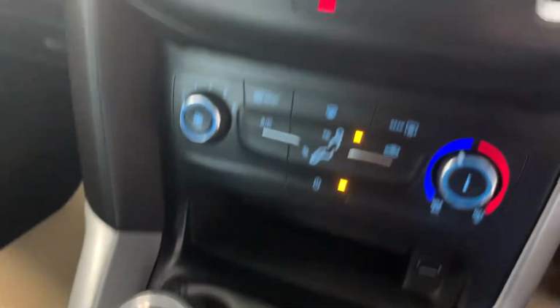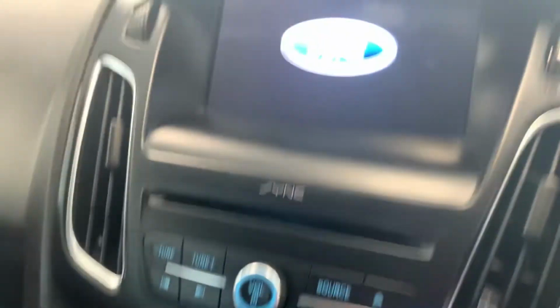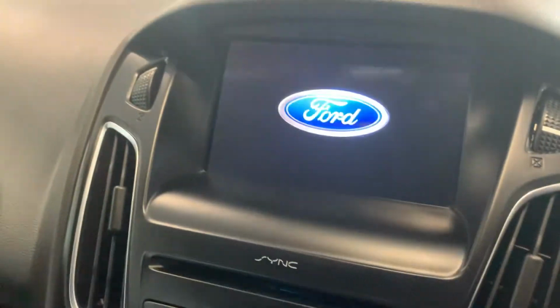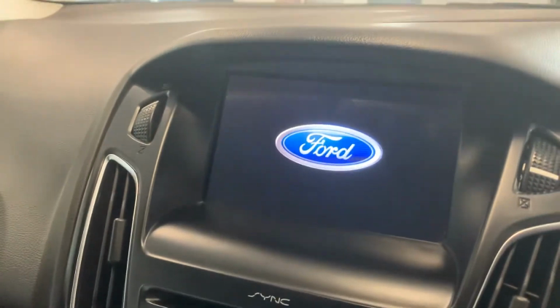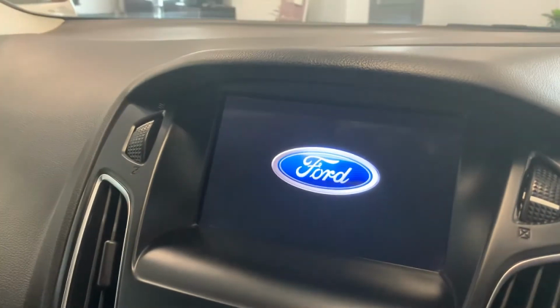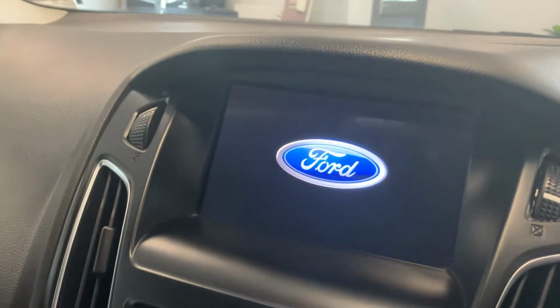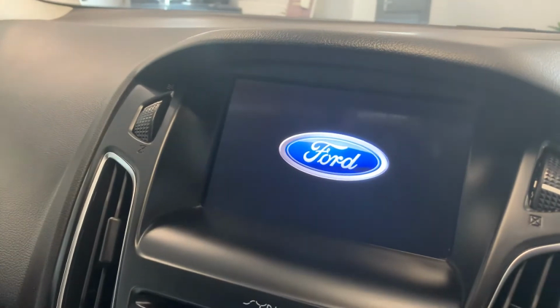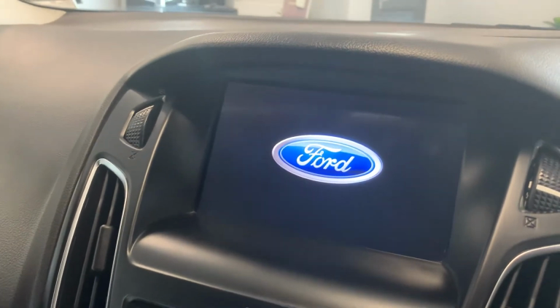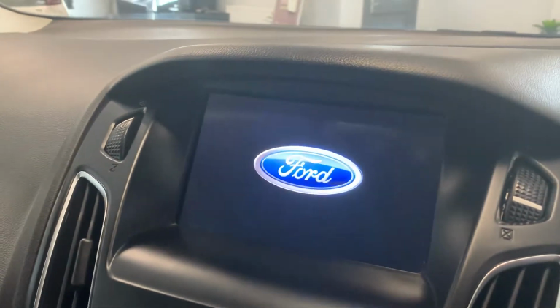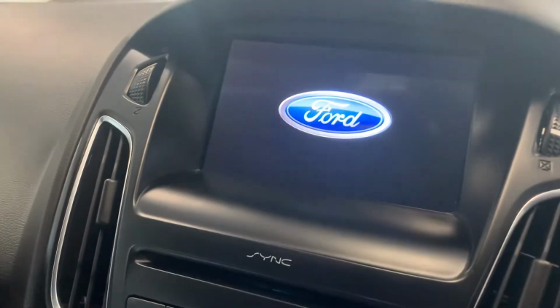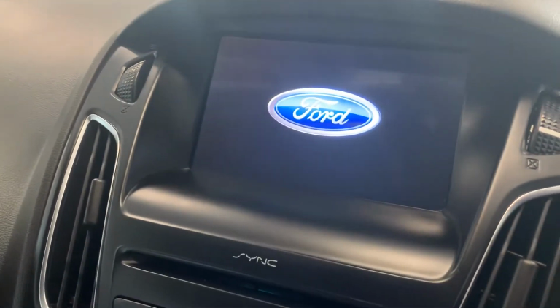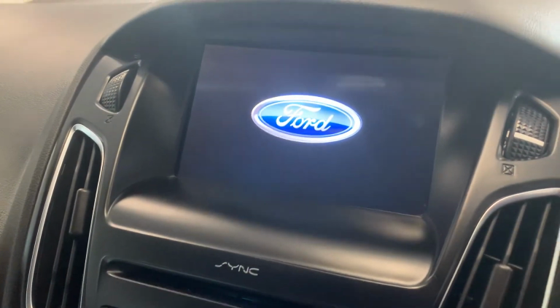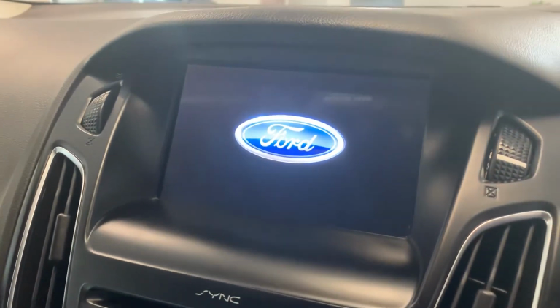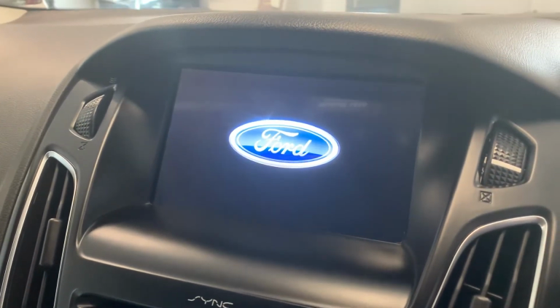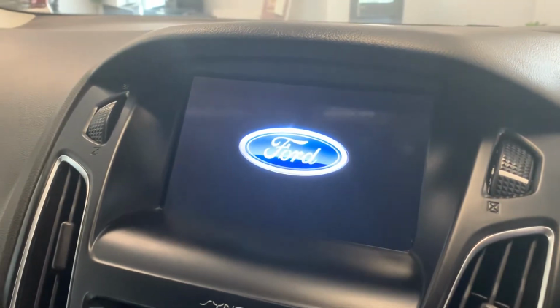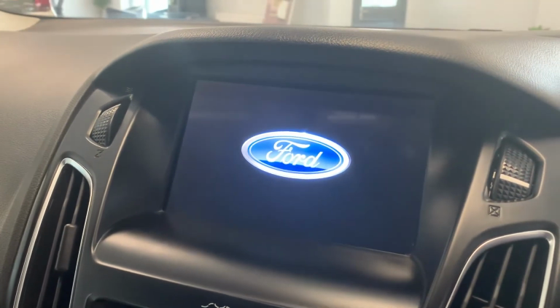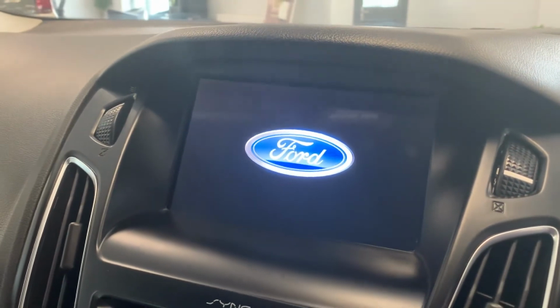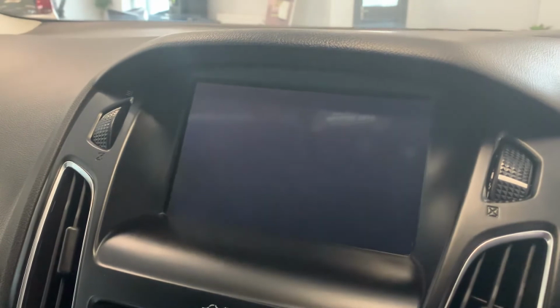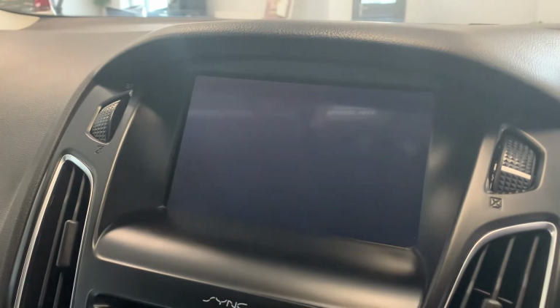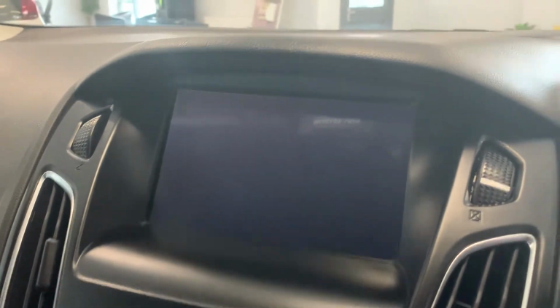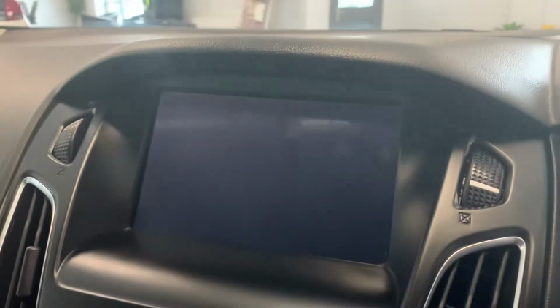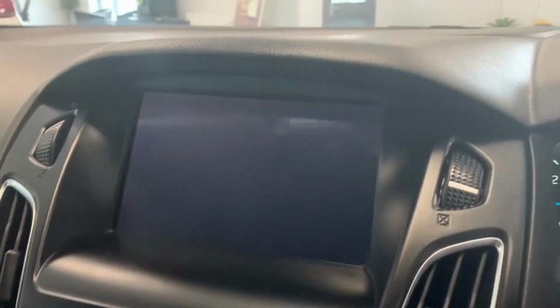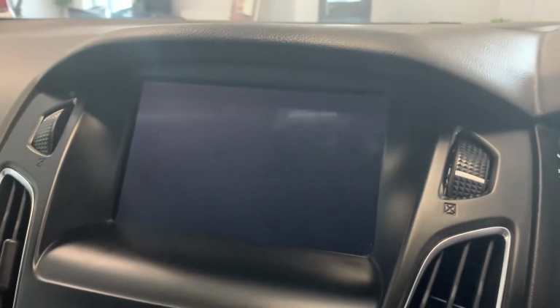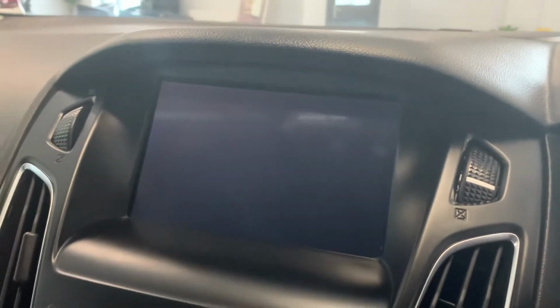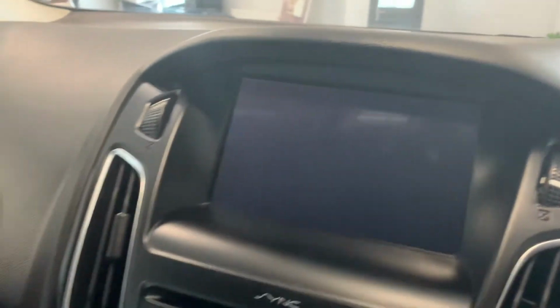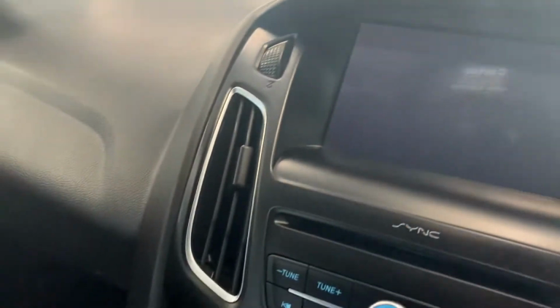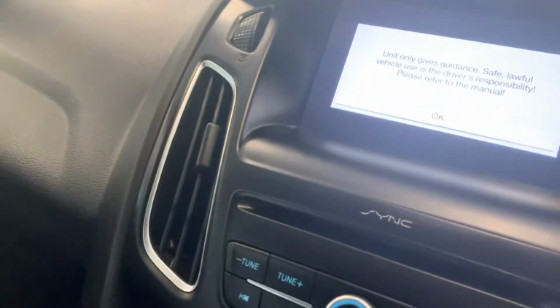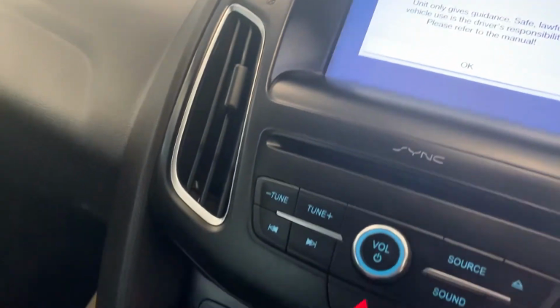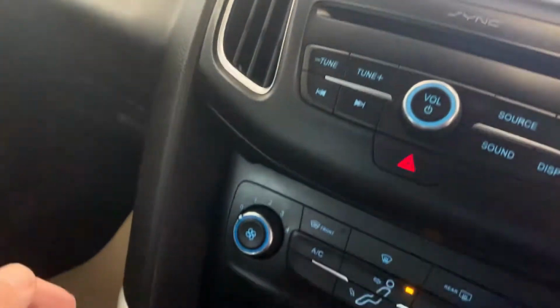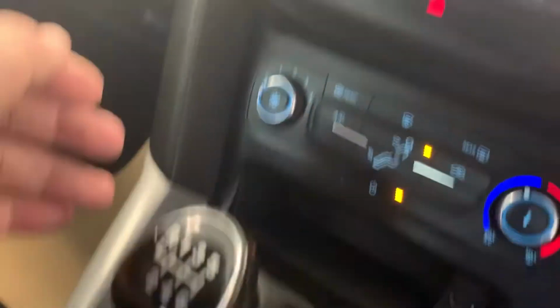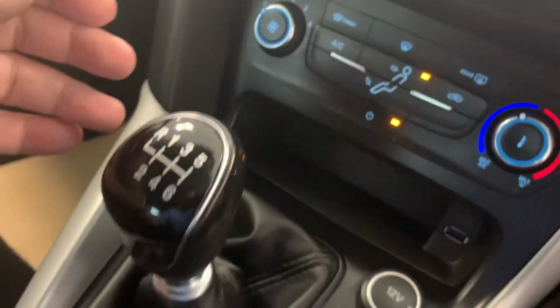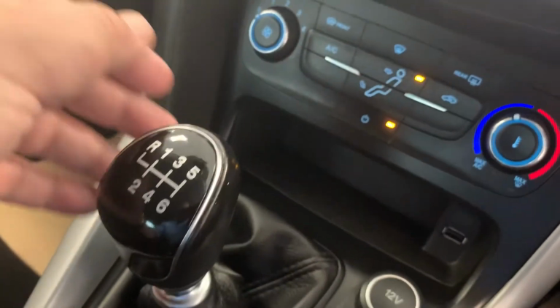Full sat-nav, Ford Sync as well. Emergency calls if you should break down, etc. Air conditioning, stop-start engine.